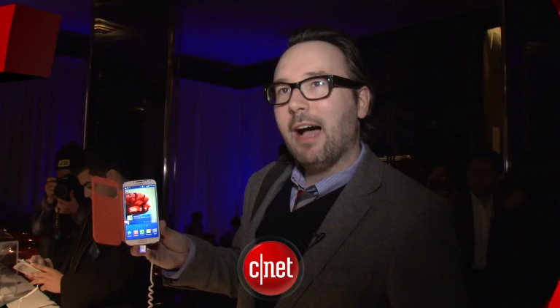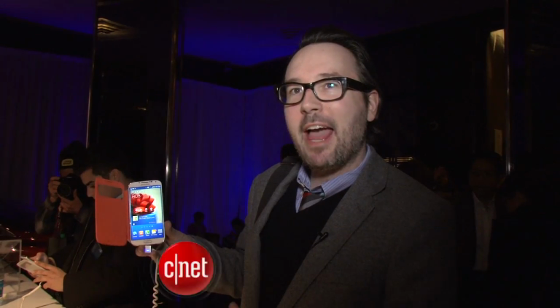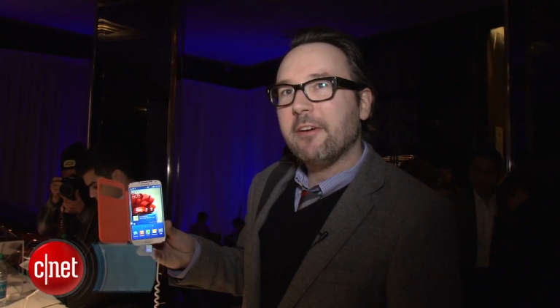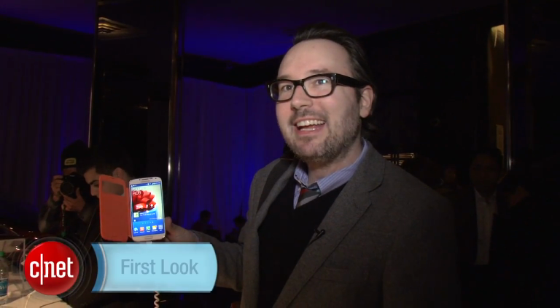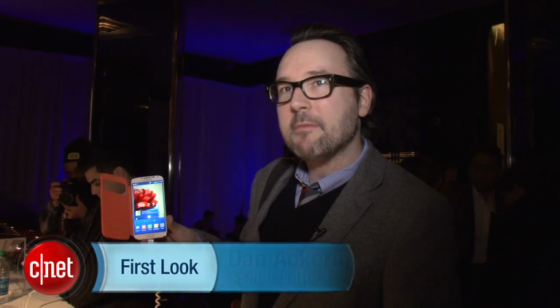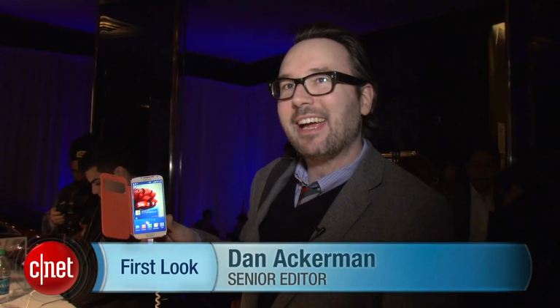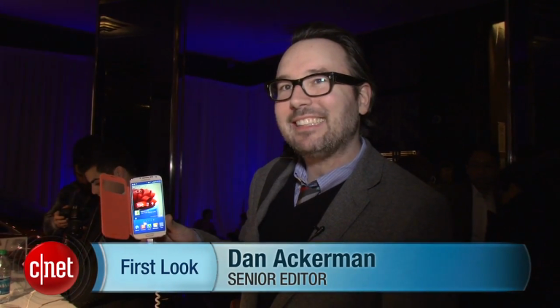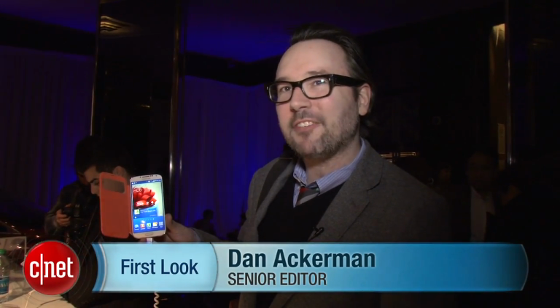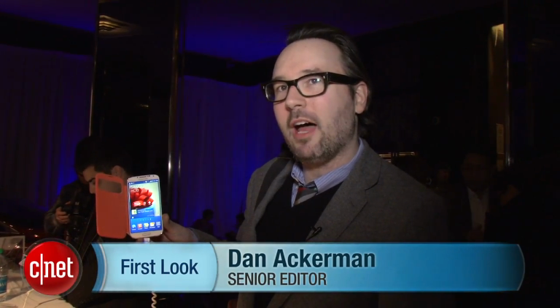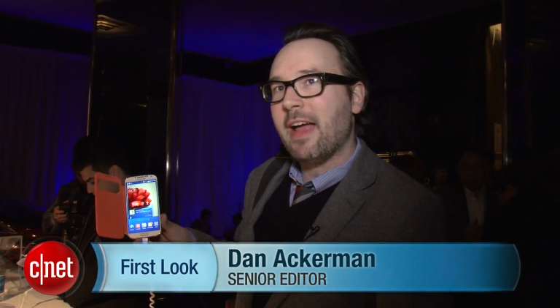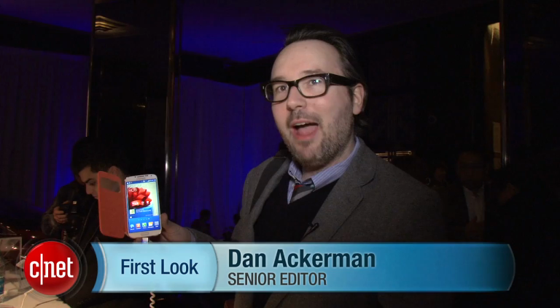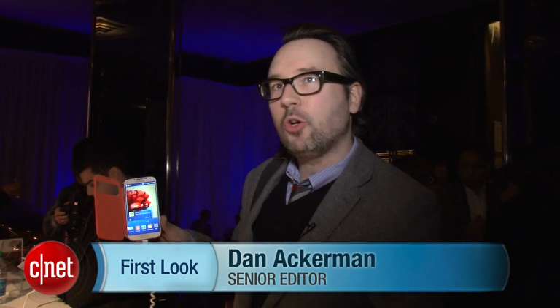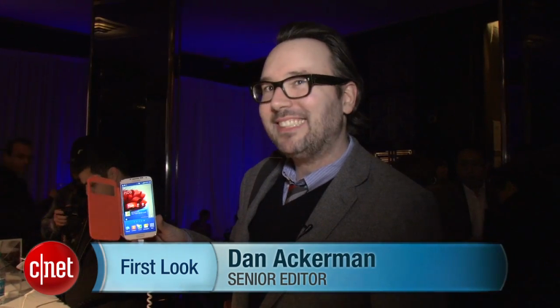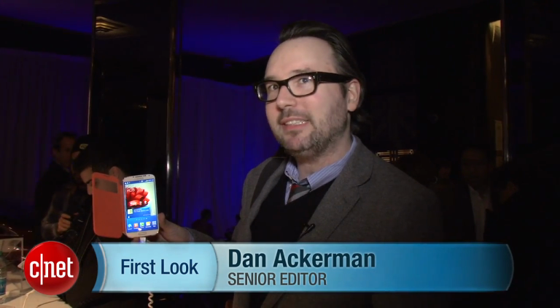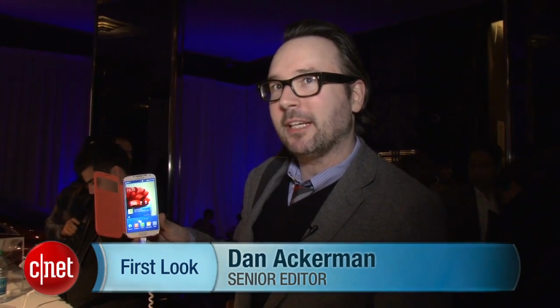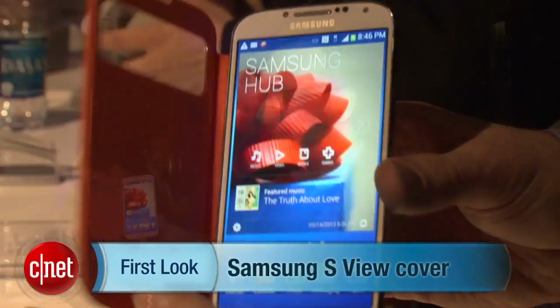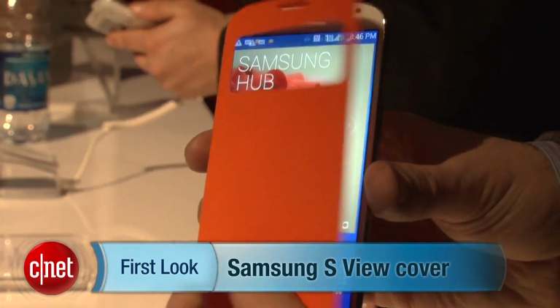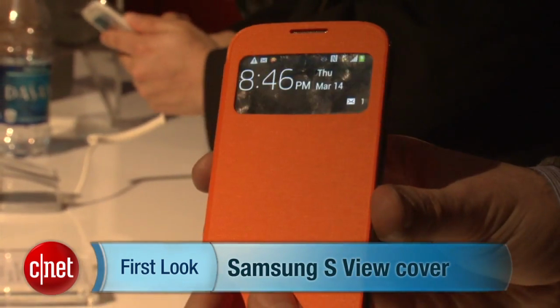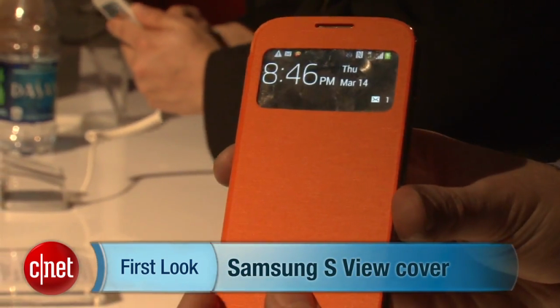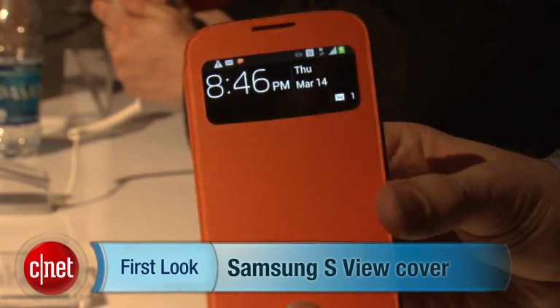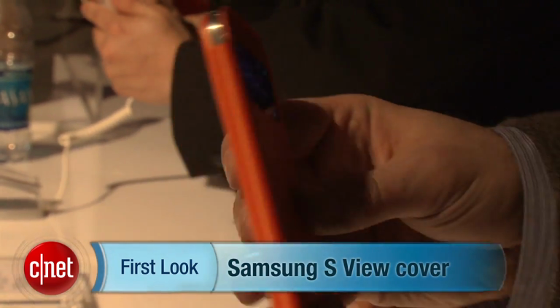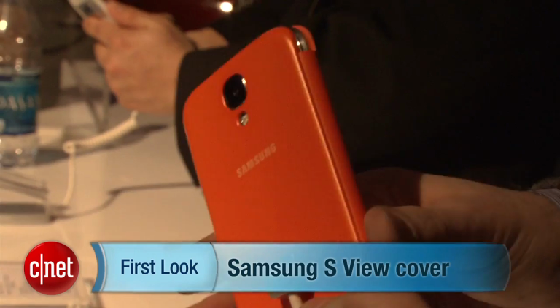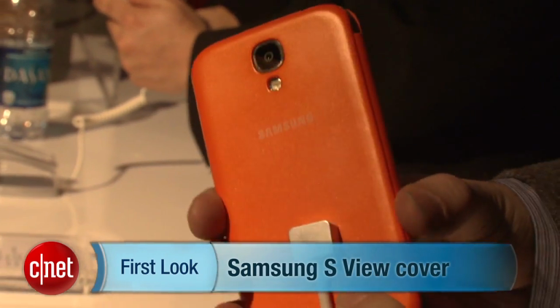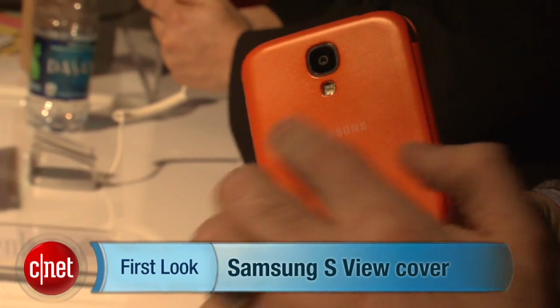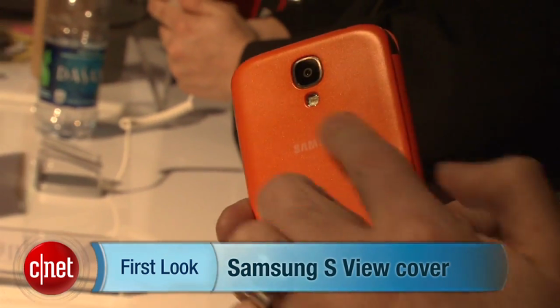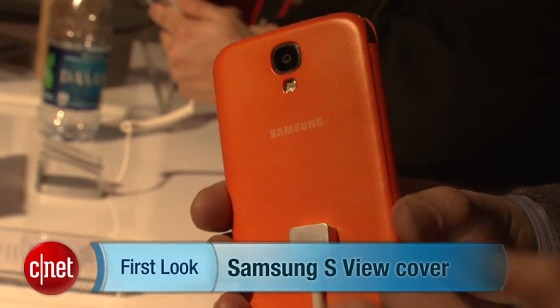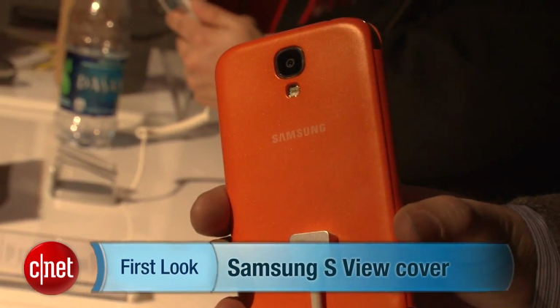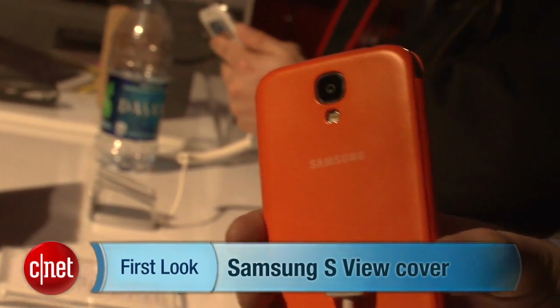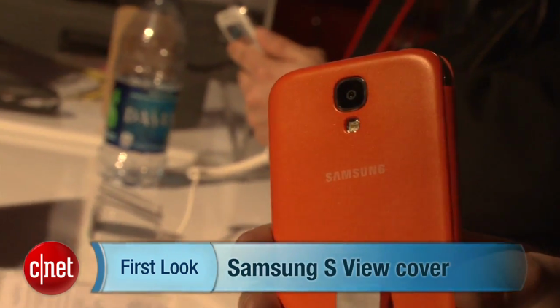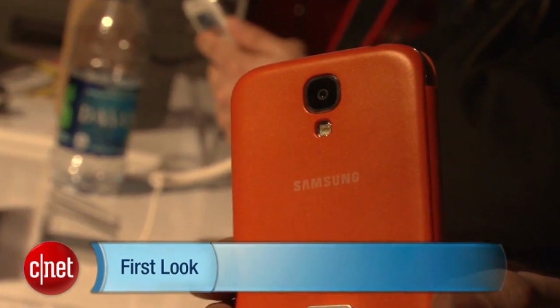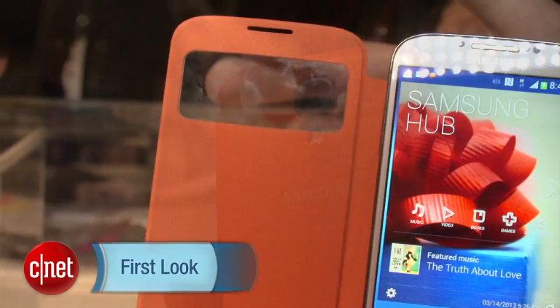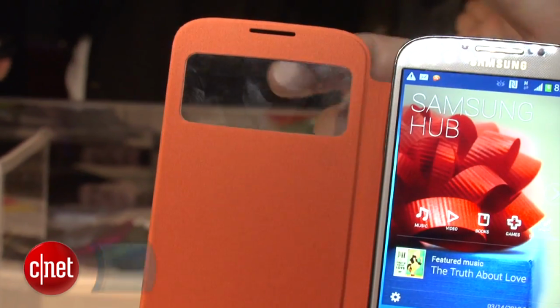I'm Dan Ackerman here at the Samsung Galaxy S4 launch event, and one of the cool accessories Samsung has is something called the S-View Cover. It's a plasticky cover that fits around the entire phone, and it's got a little window in it right here.